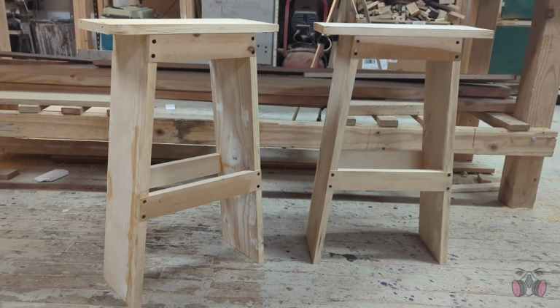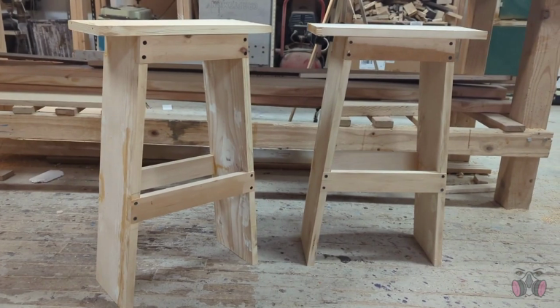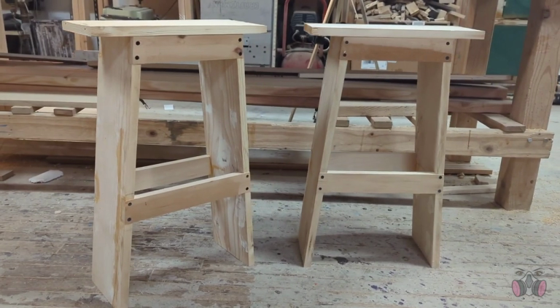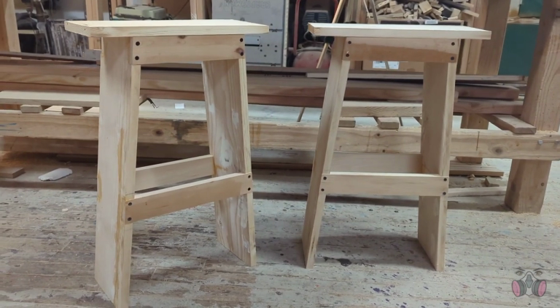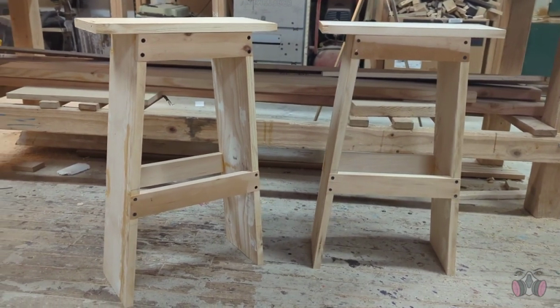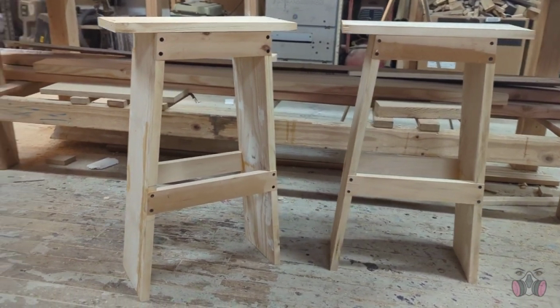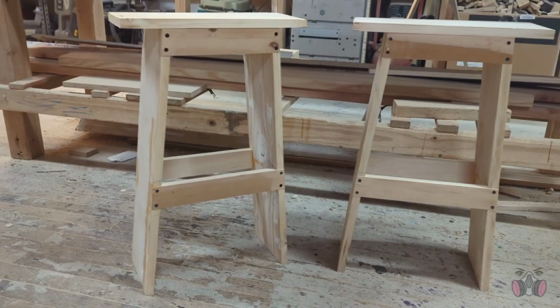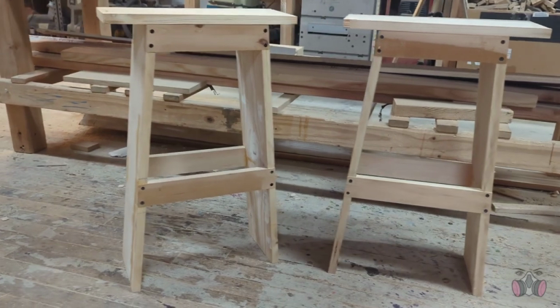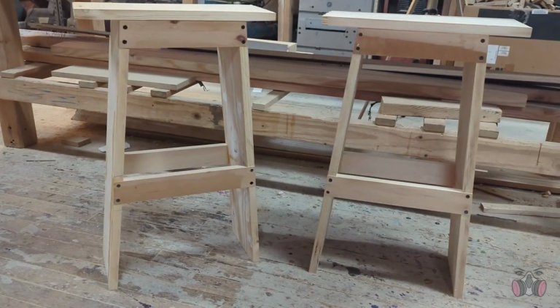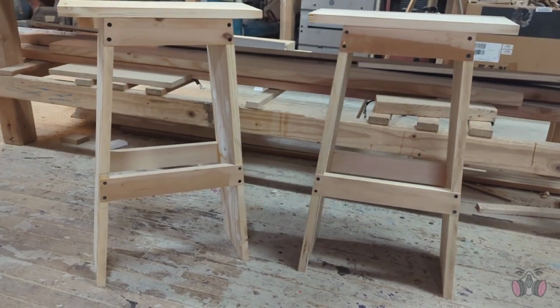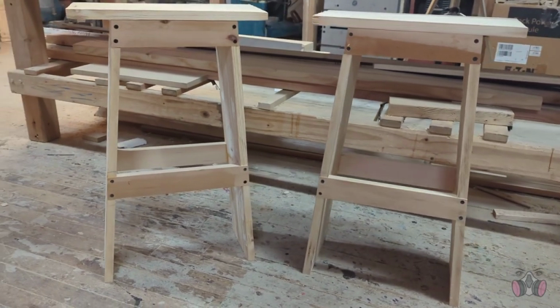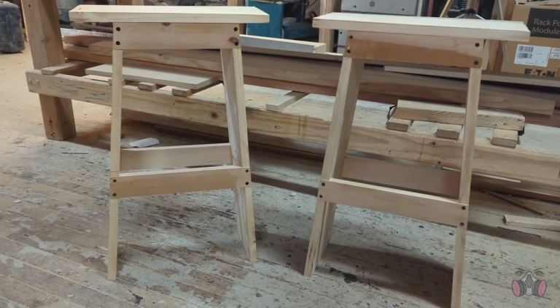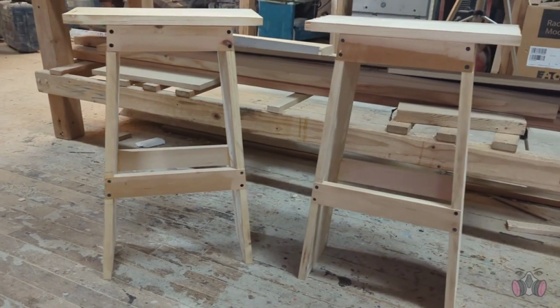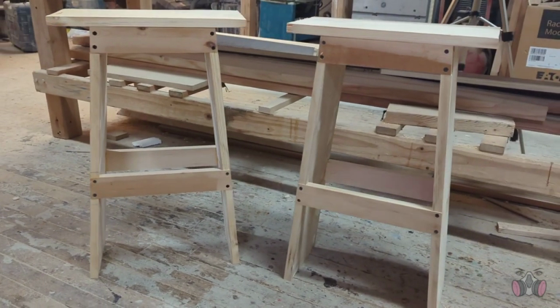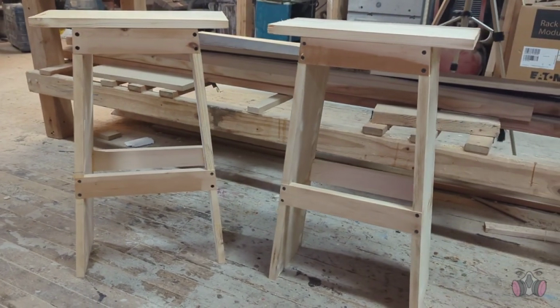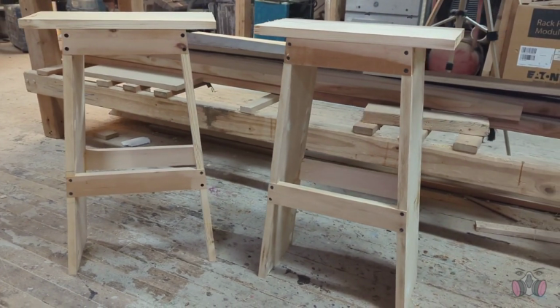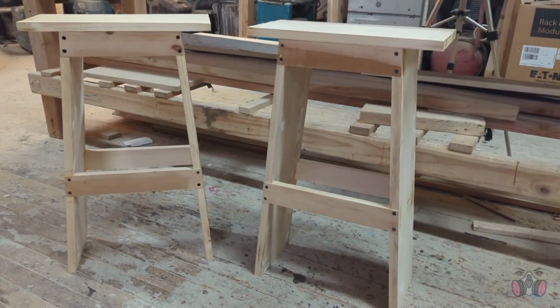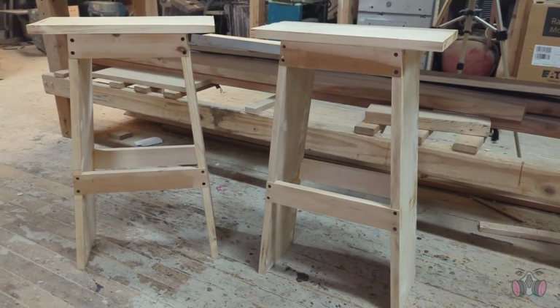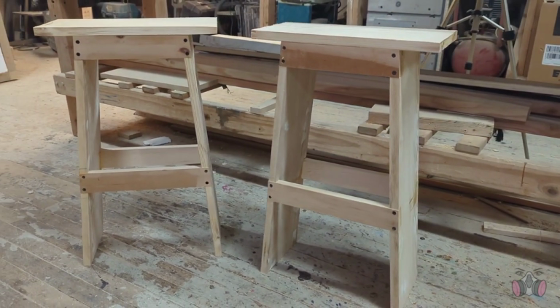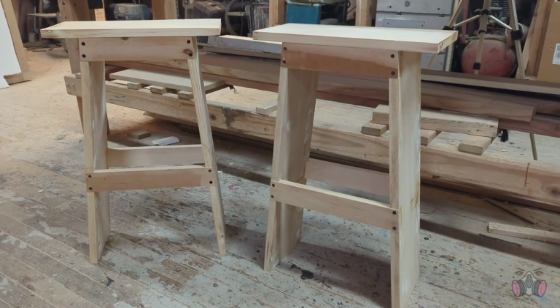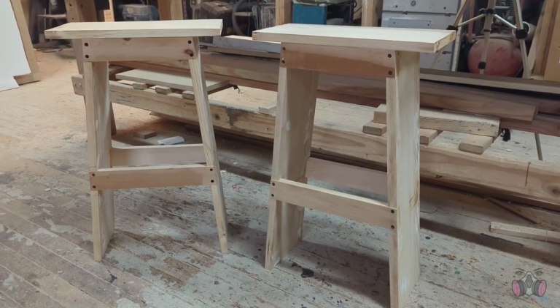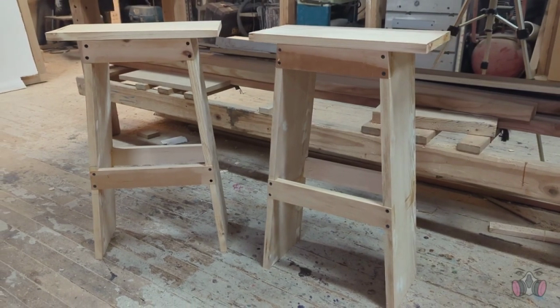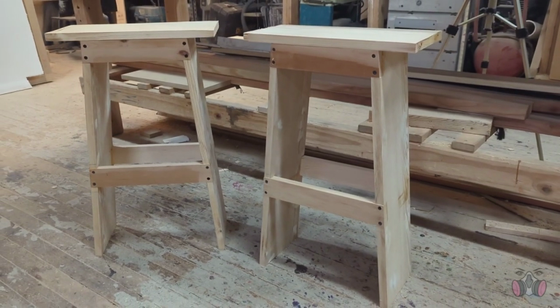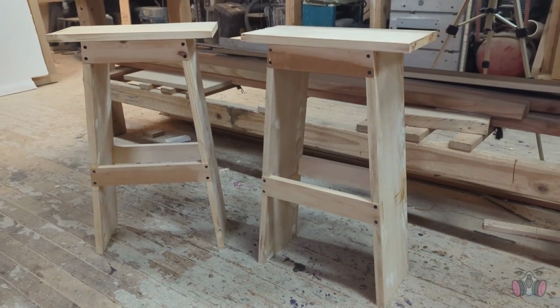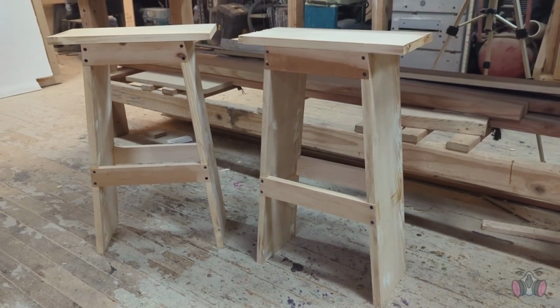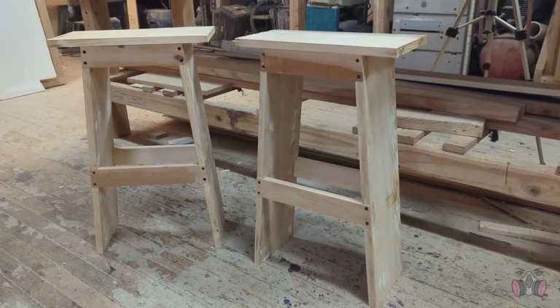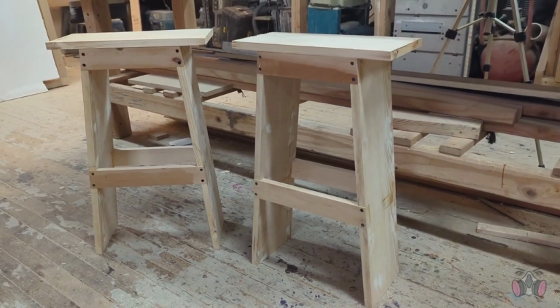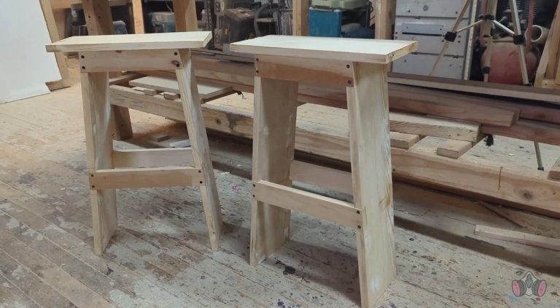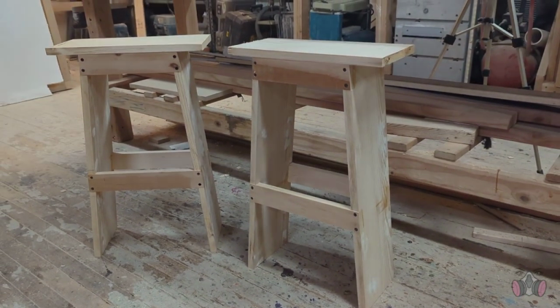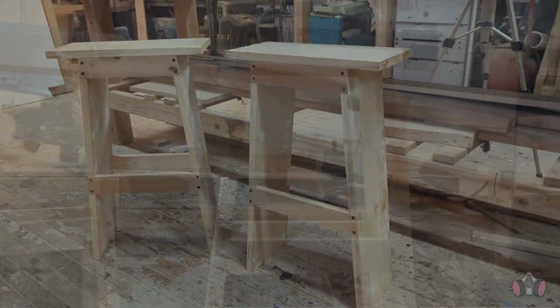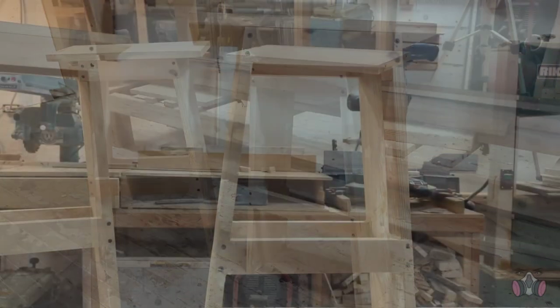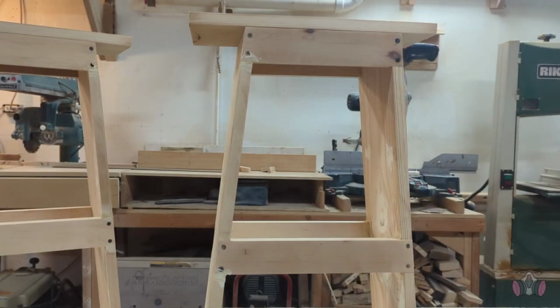And now, this is how it looks so far. Notice that the tops aren't attached yet — there's a reason for this, and you'll see what it is in a second. But first, I want to explain my logic behind something, because the devil really is in the details.